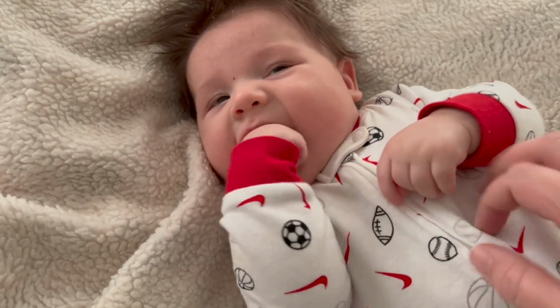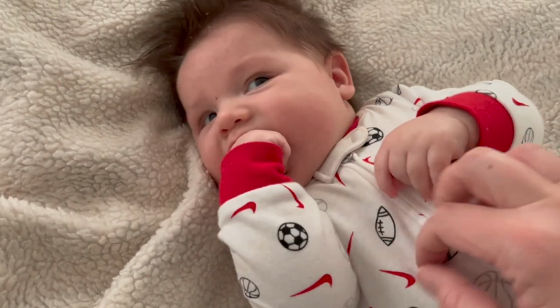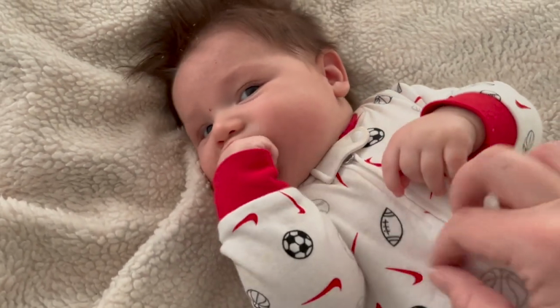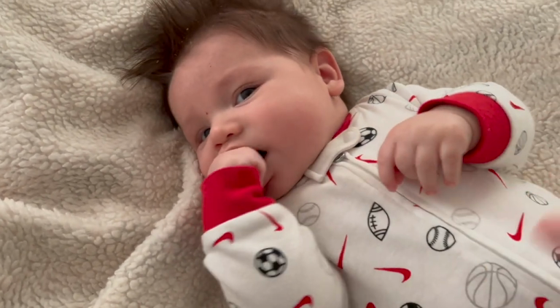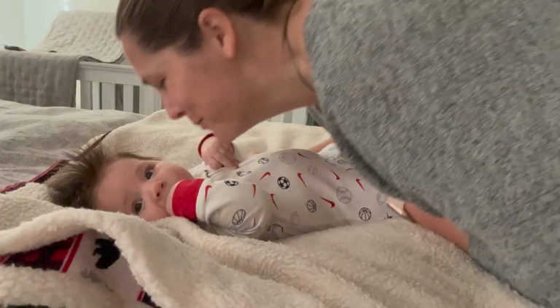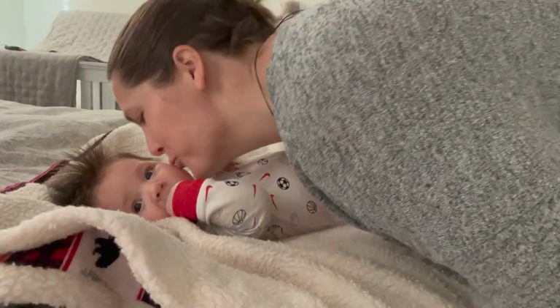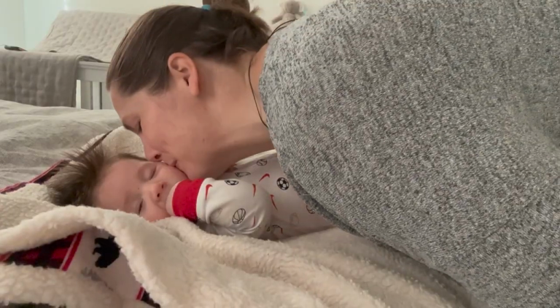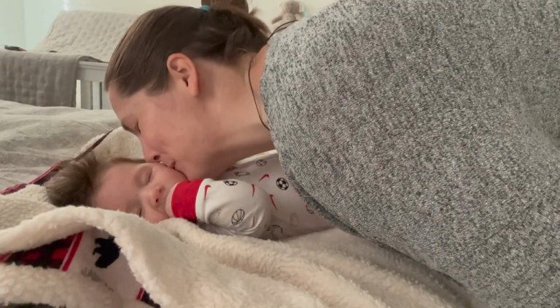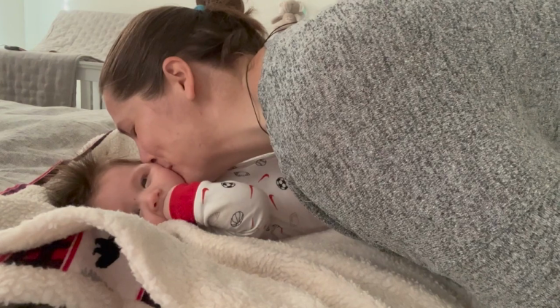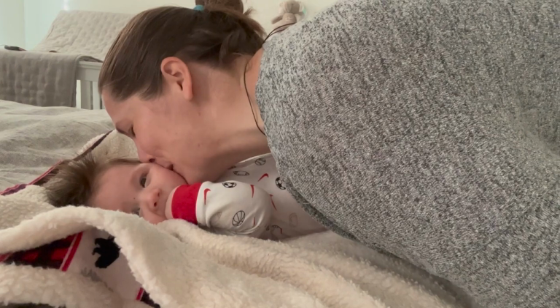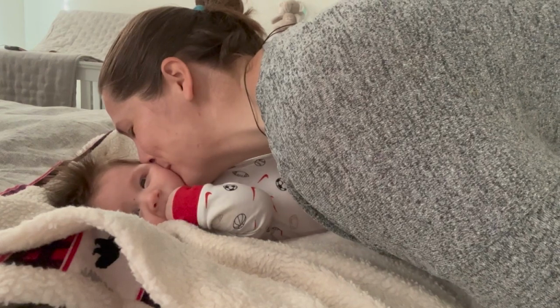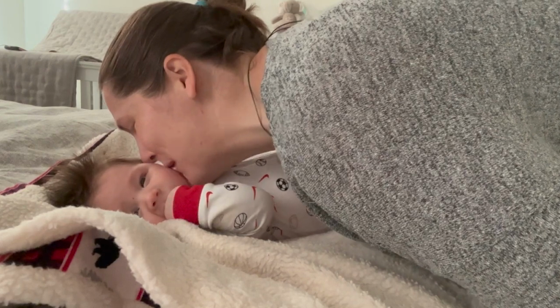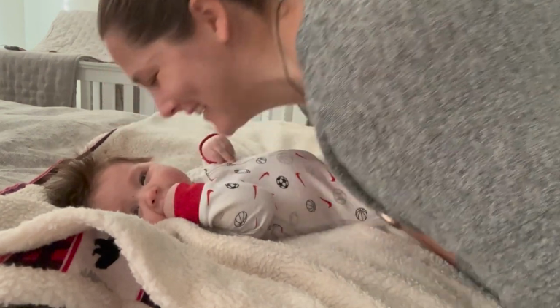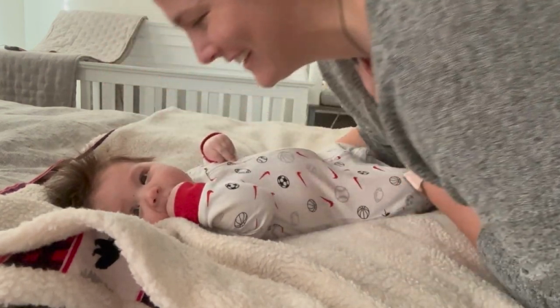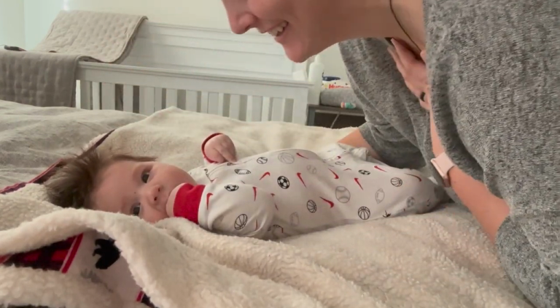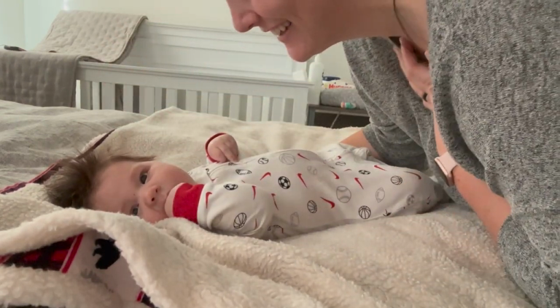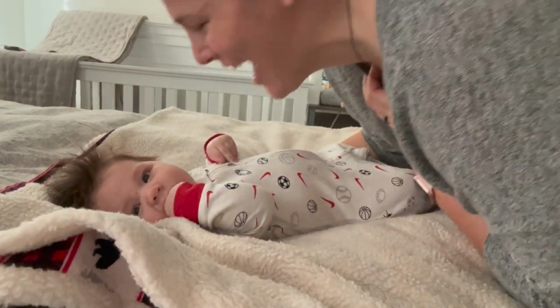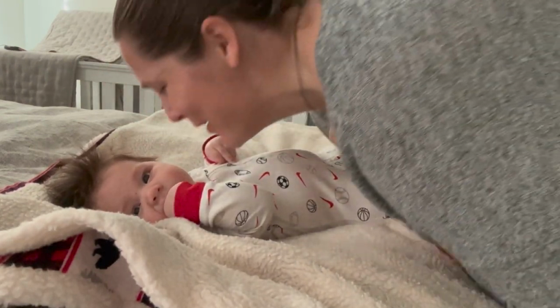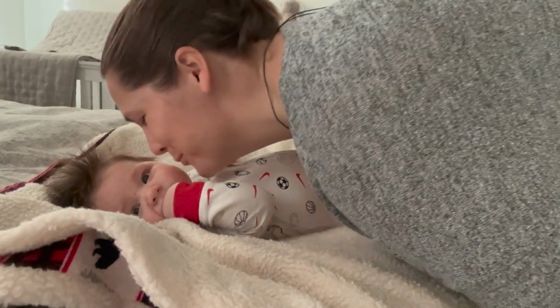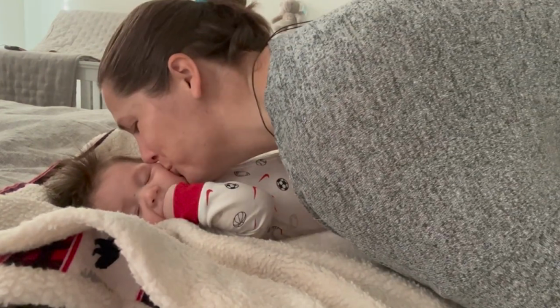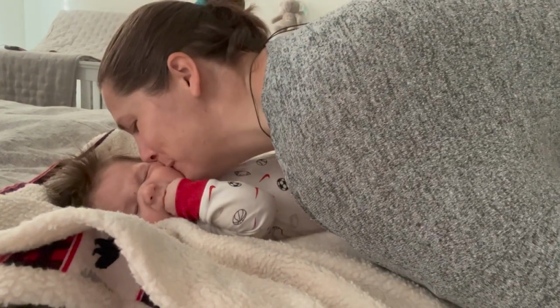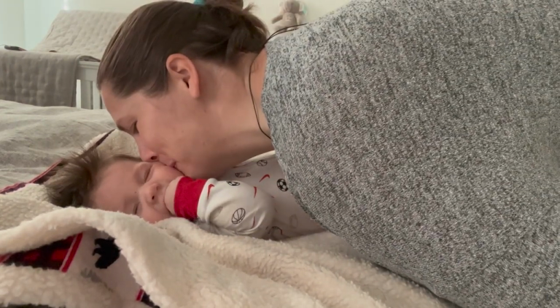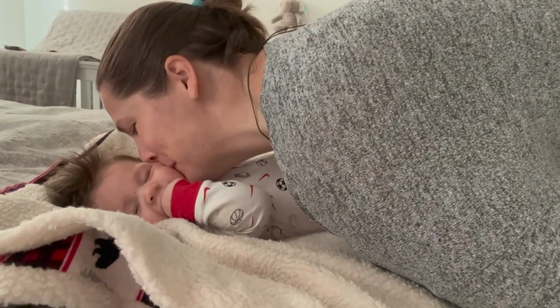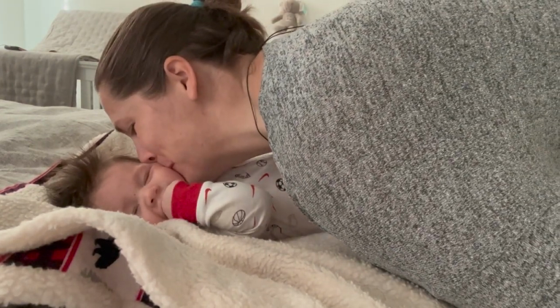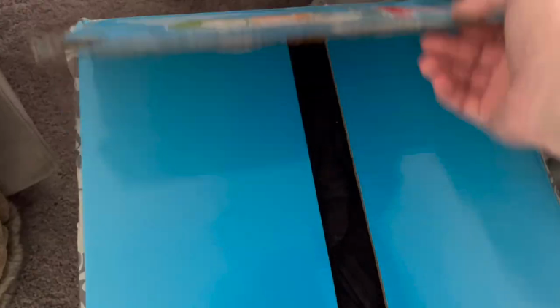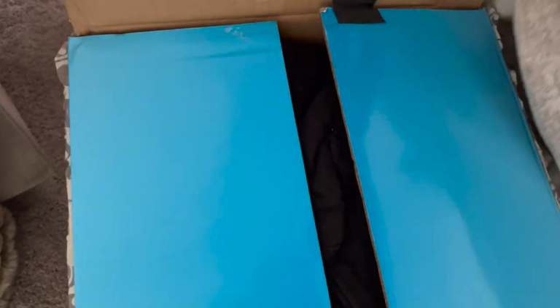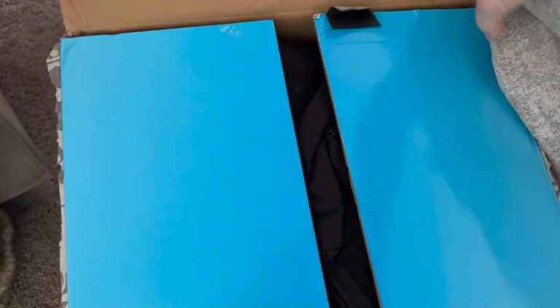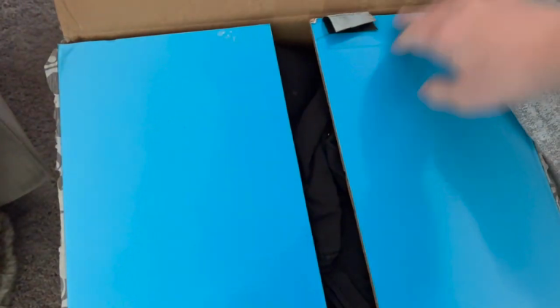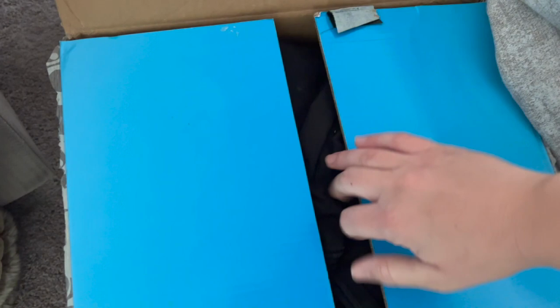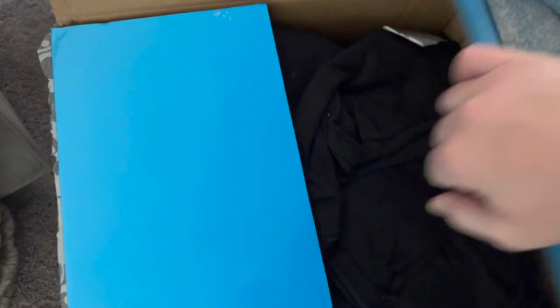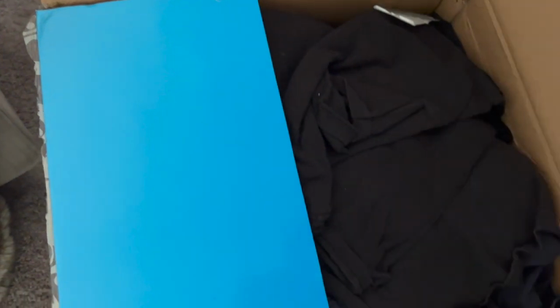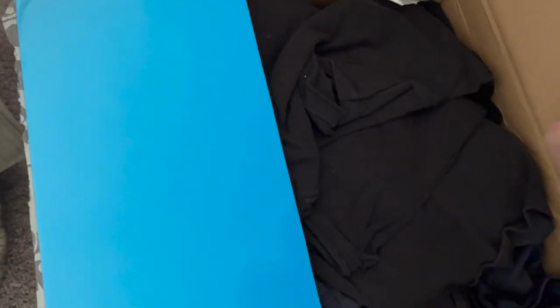Next up I had to give my little boy some lovin'. I think he's remembering it now. And then I had to get to work on unpacking some of Juan's shirts.